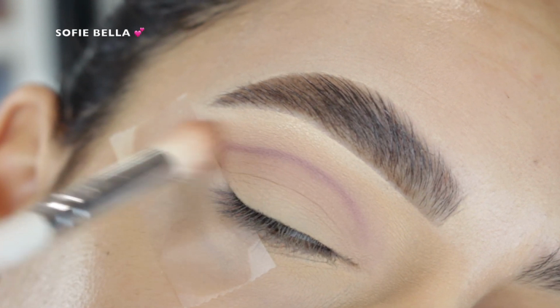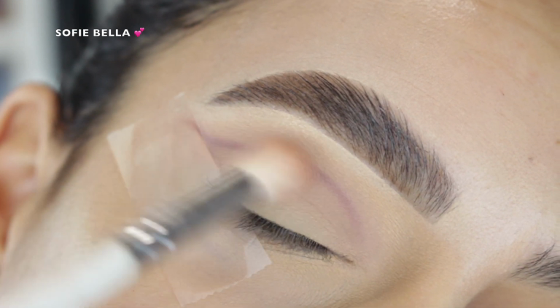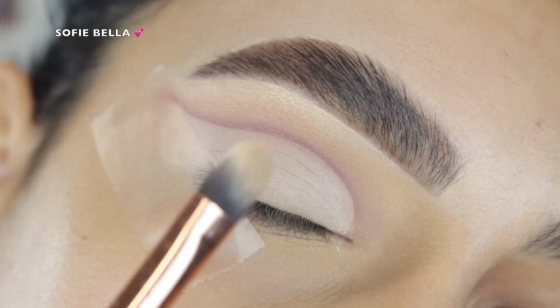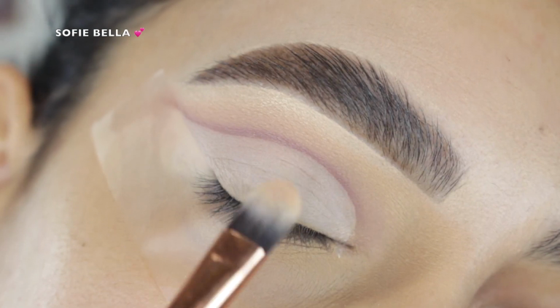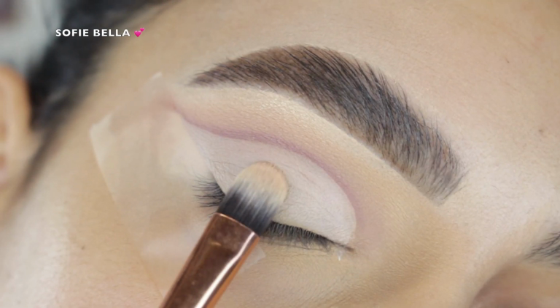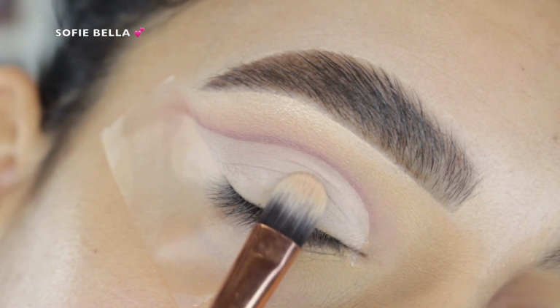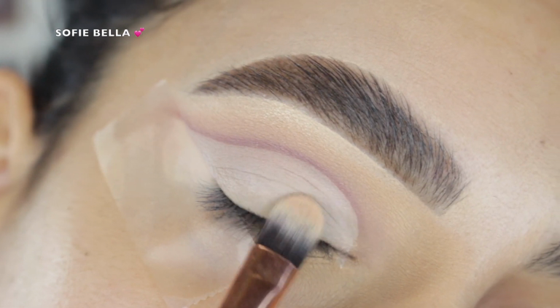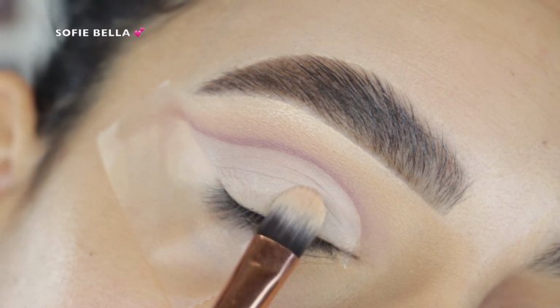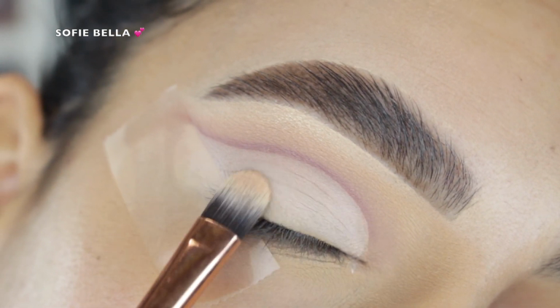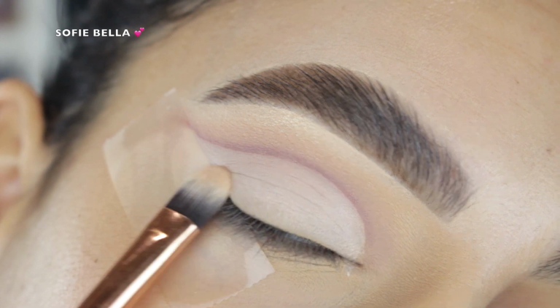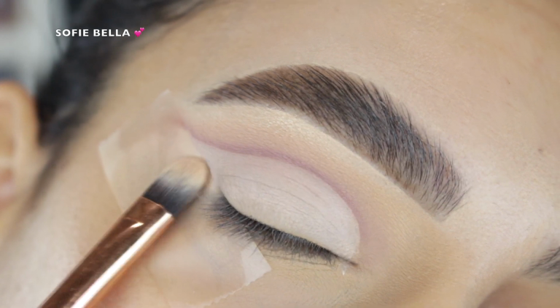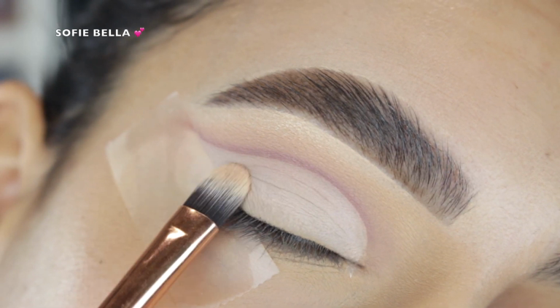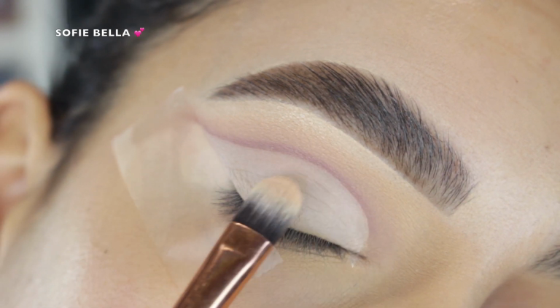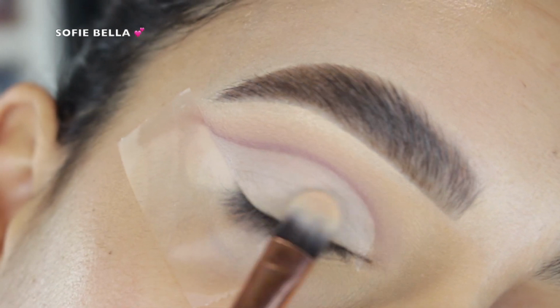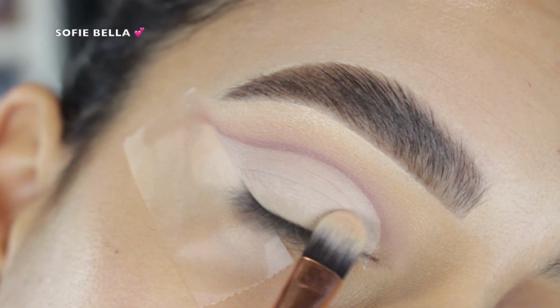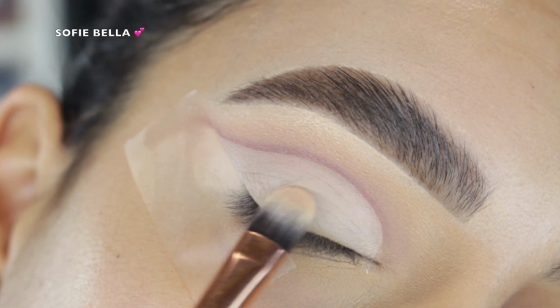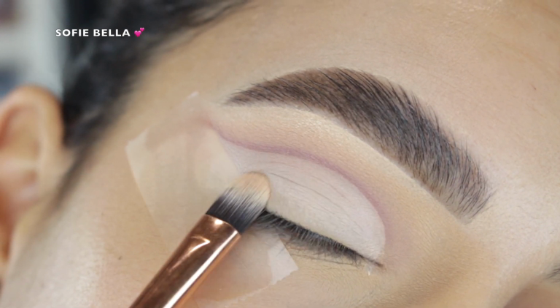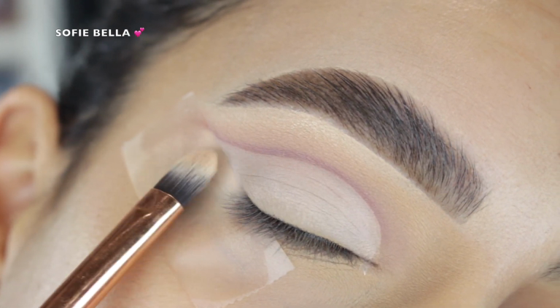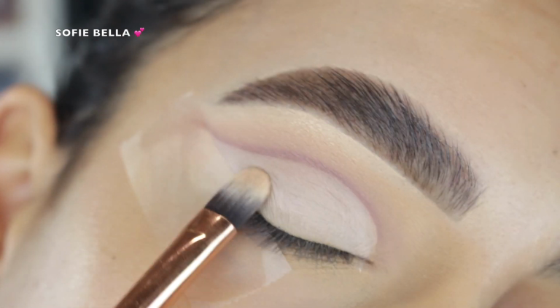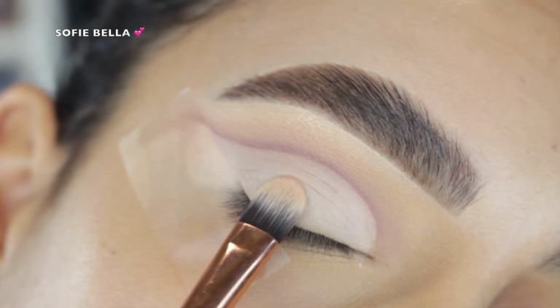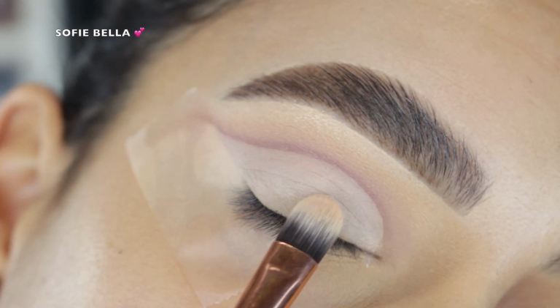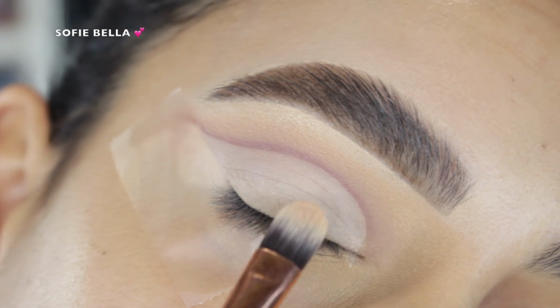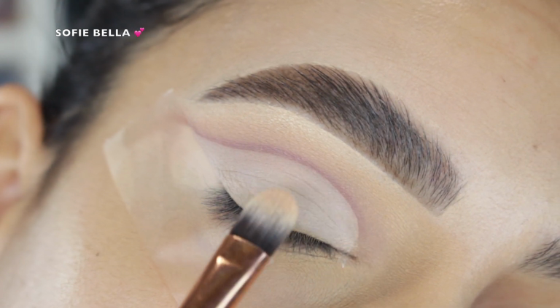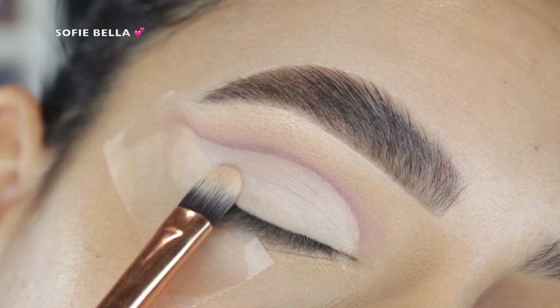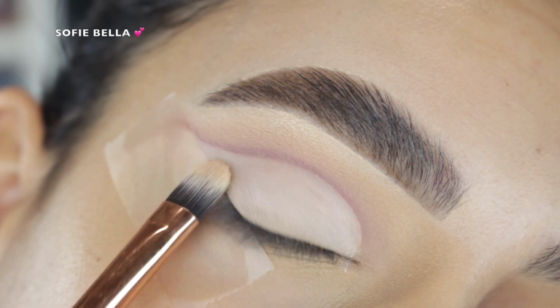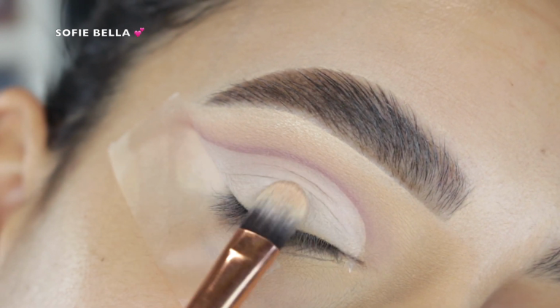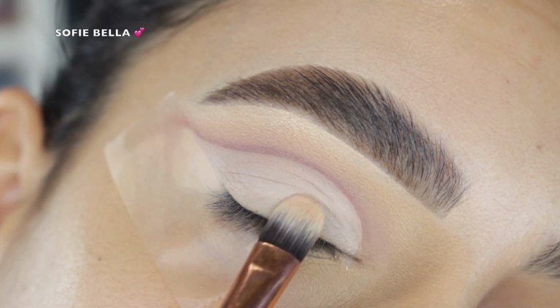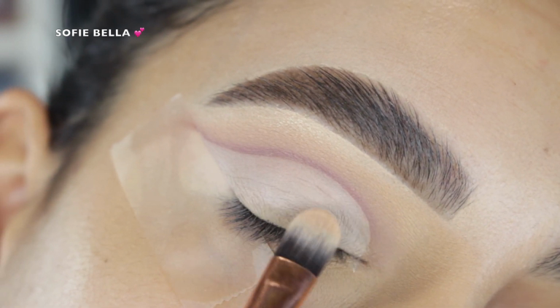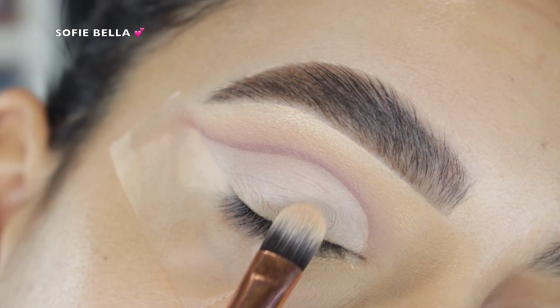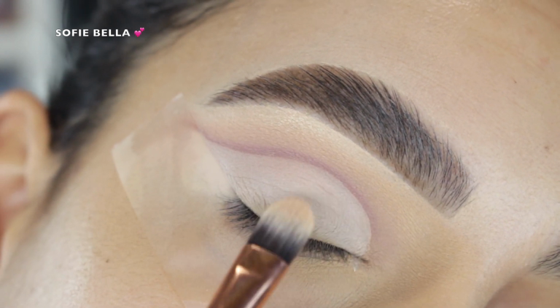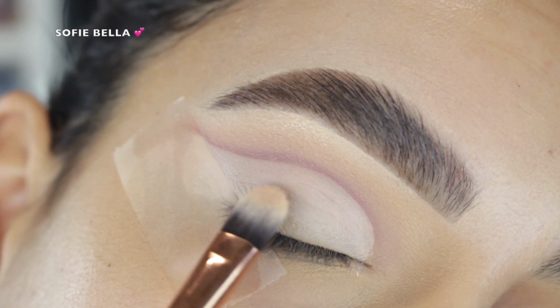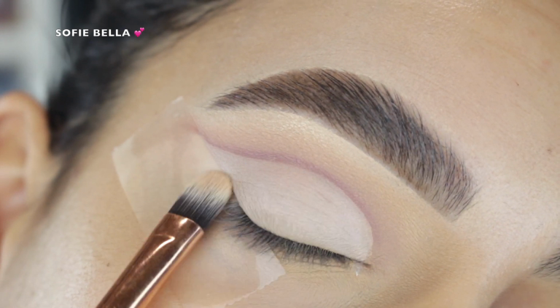Because I wanted to make this a soft cut crease, I didn't want to go too dark in the crease color. The next thing I did was apply some concealer to my lid just to clean up that space, then I set it with translucent powder.